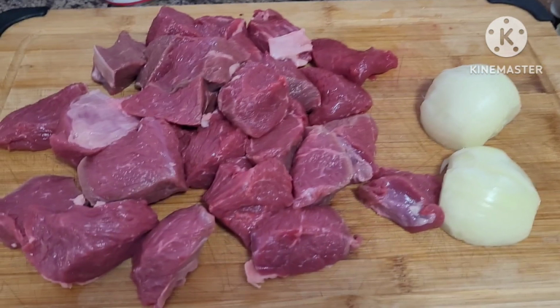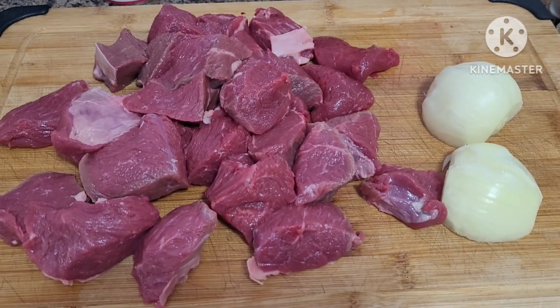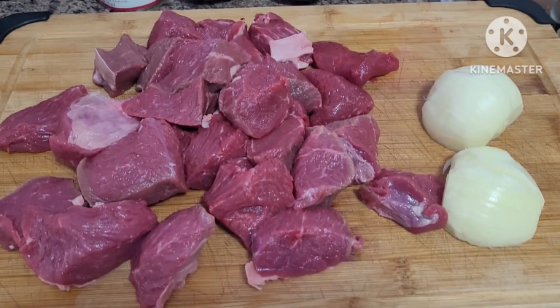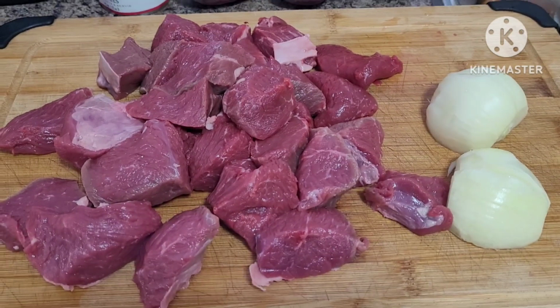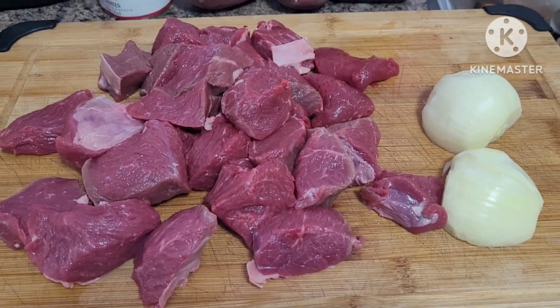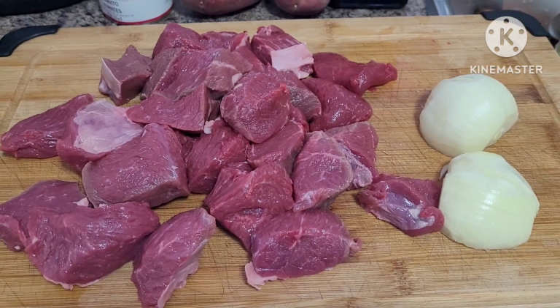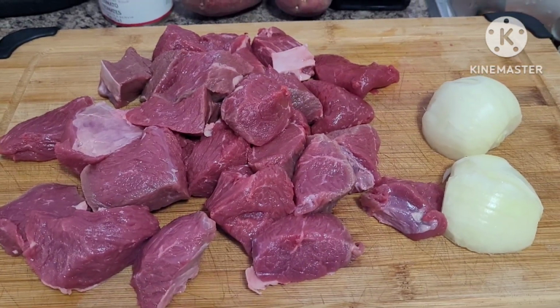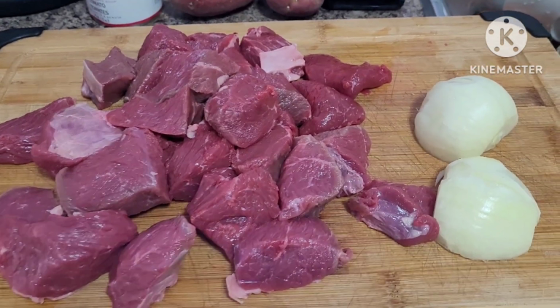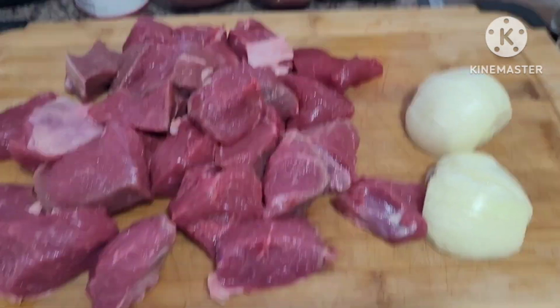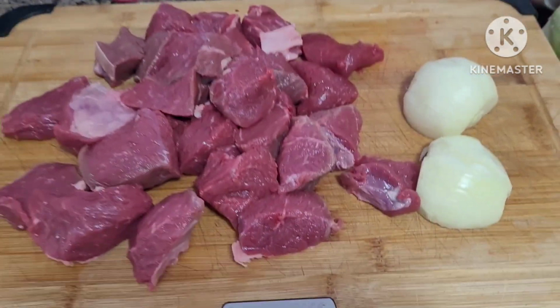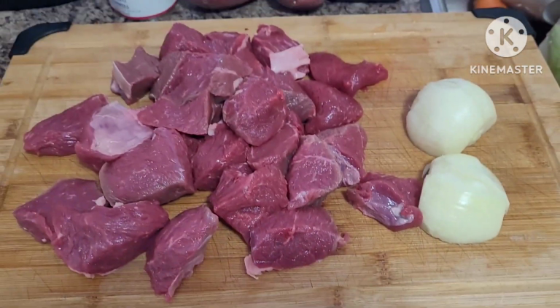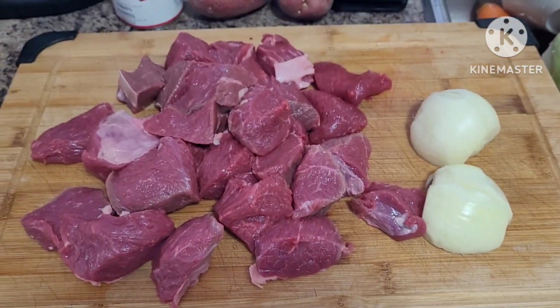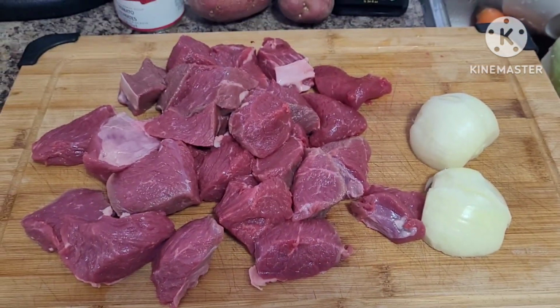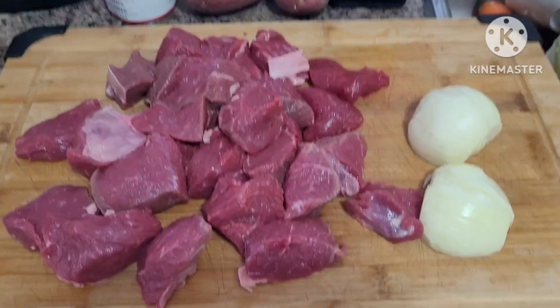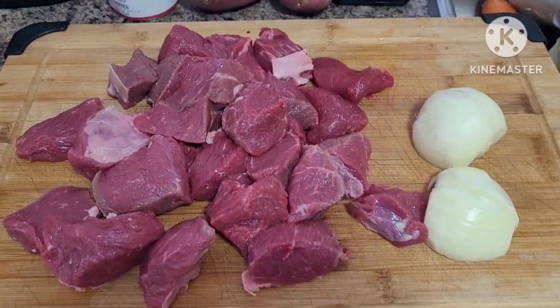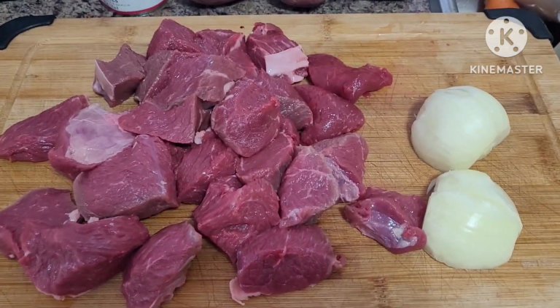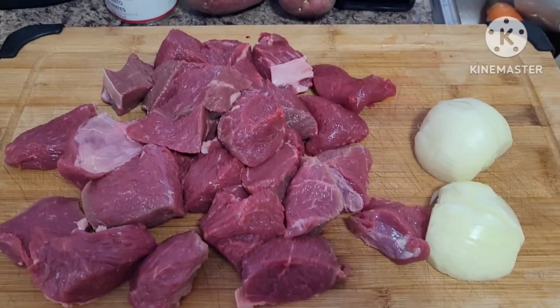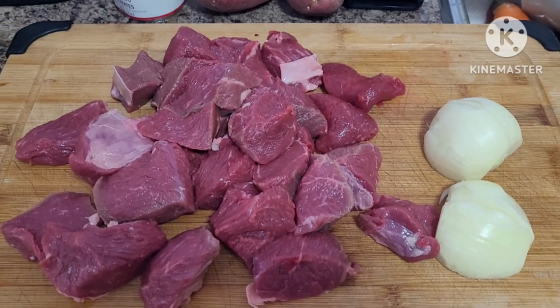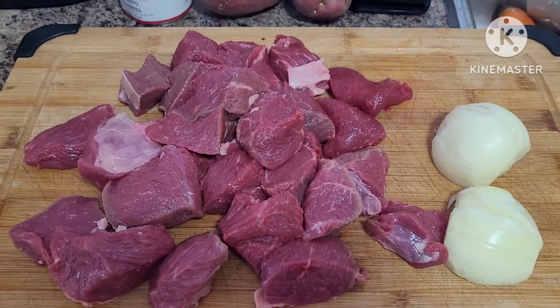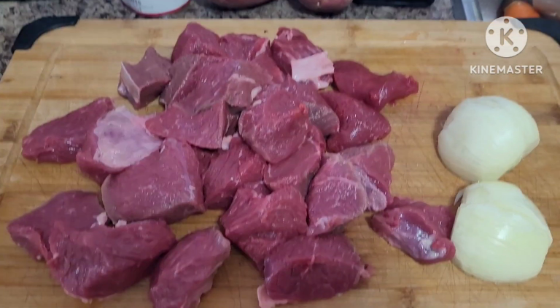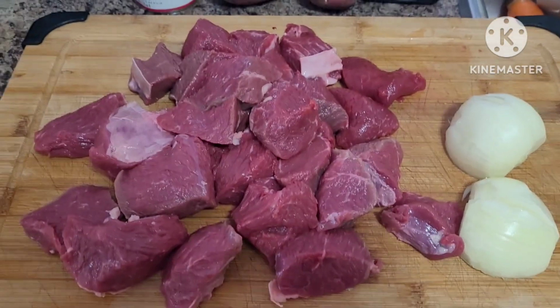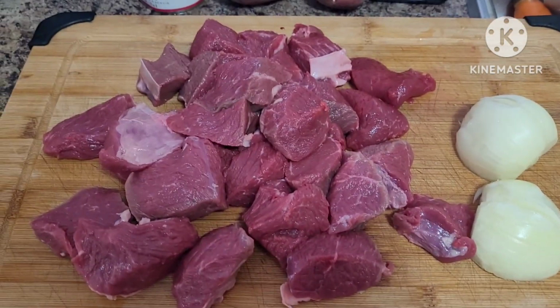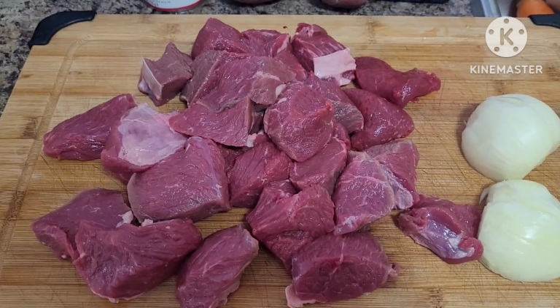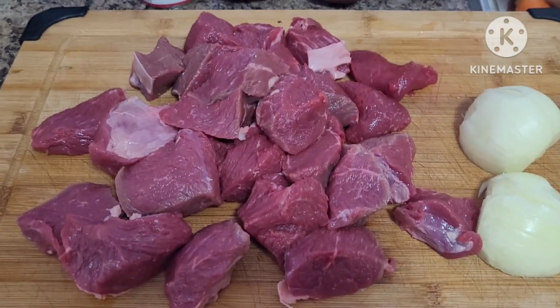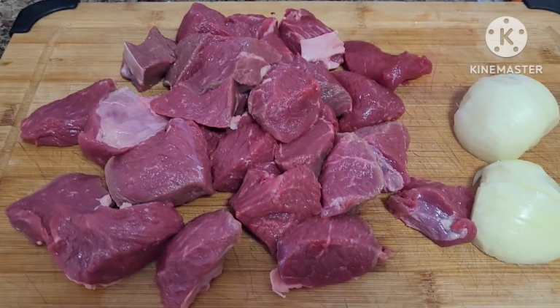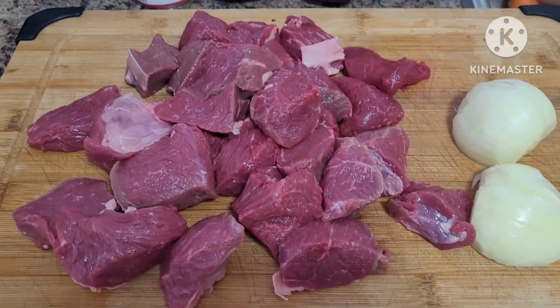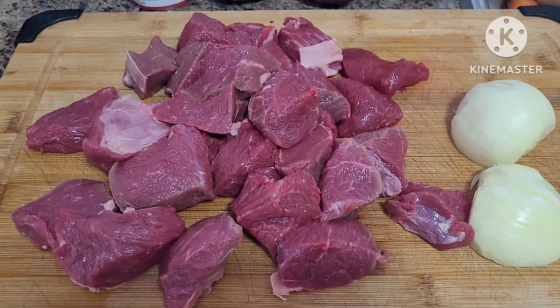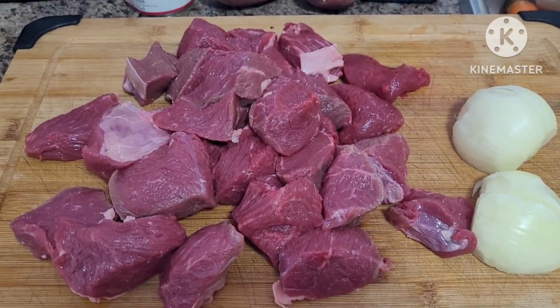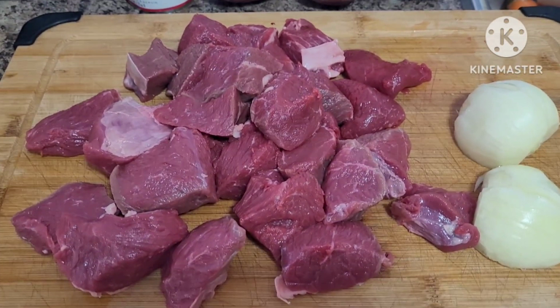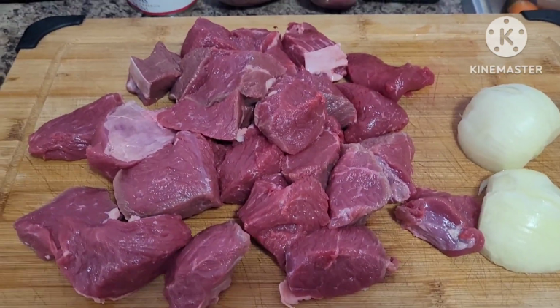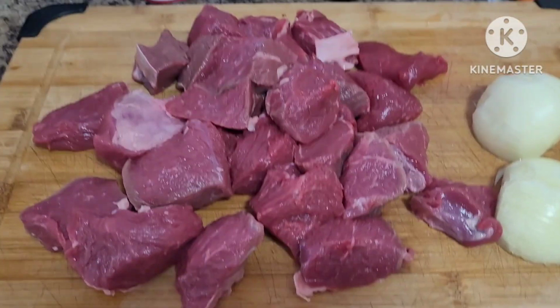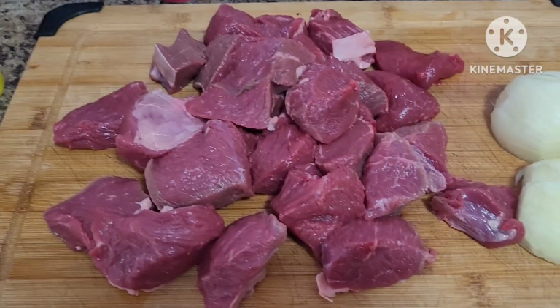Hi friends, good afternoon everyone. Come join with me in my simple cooking. I'm going to make beef pochero.